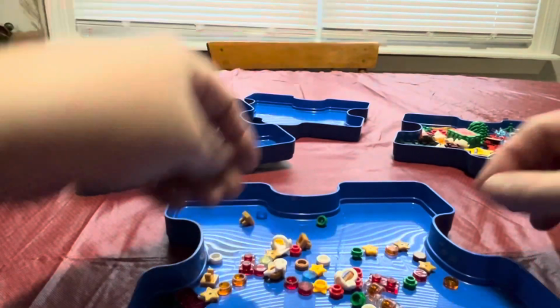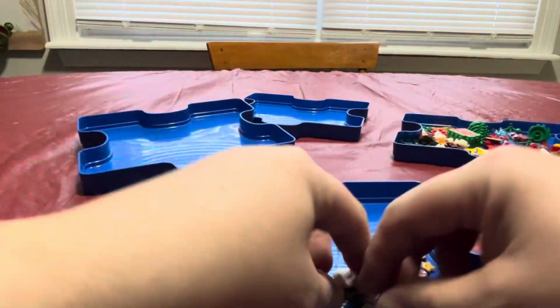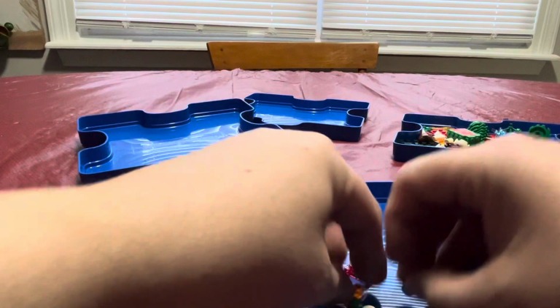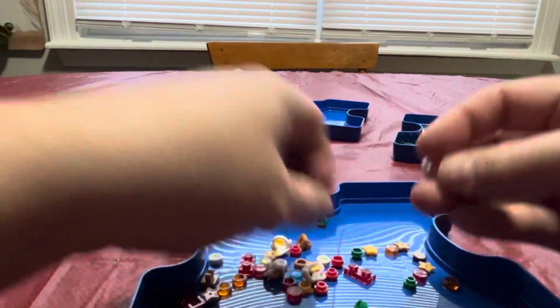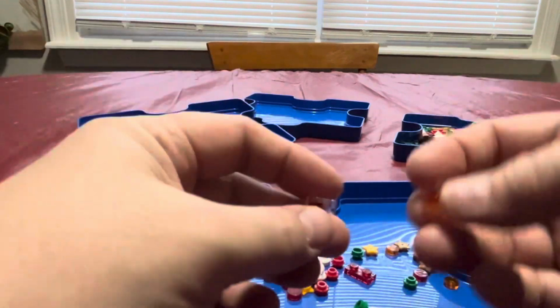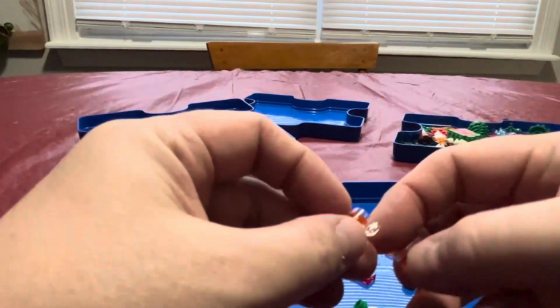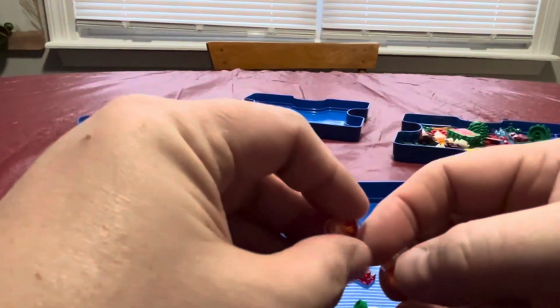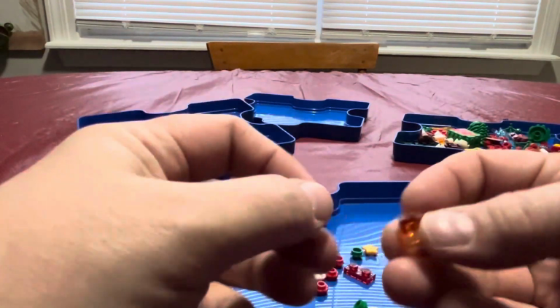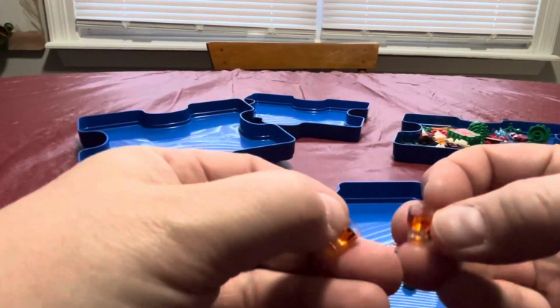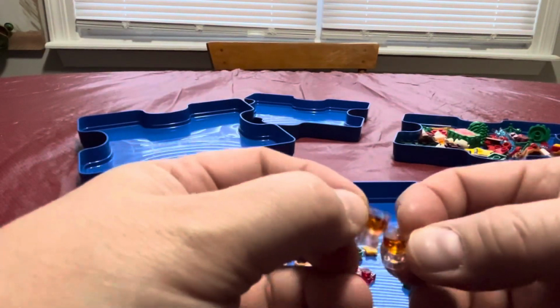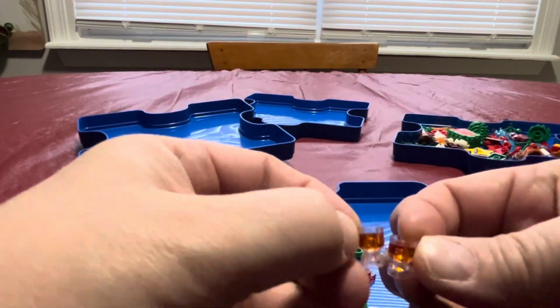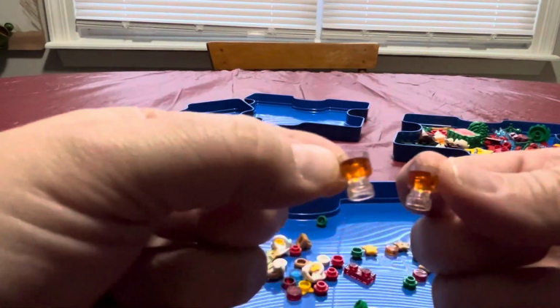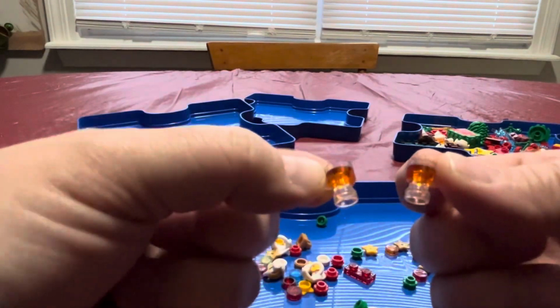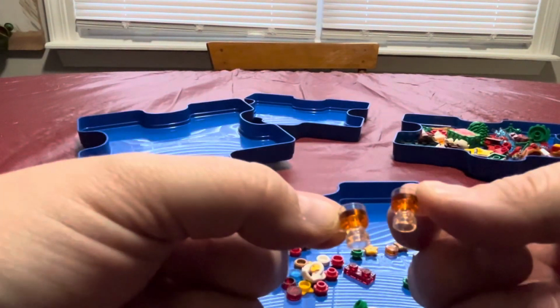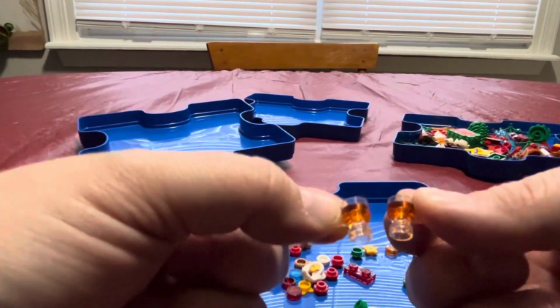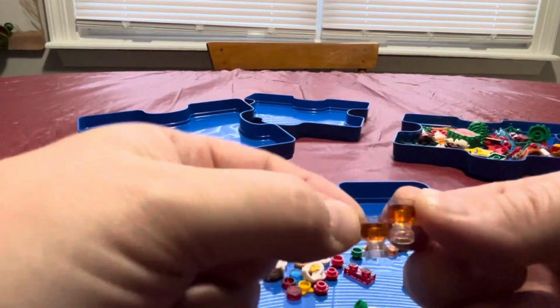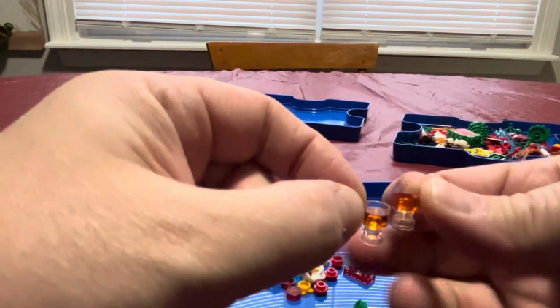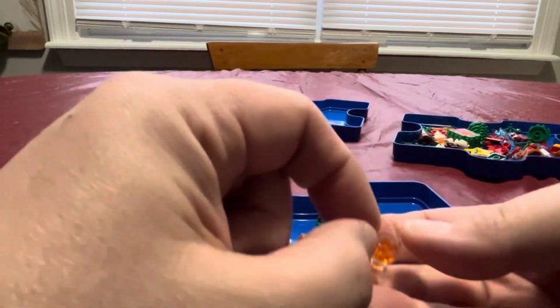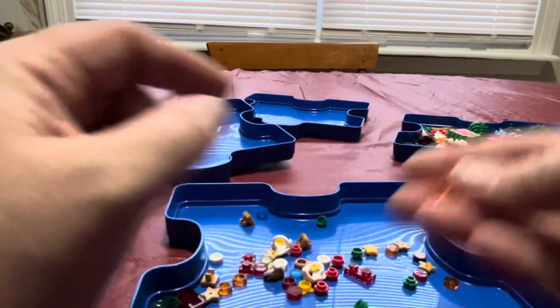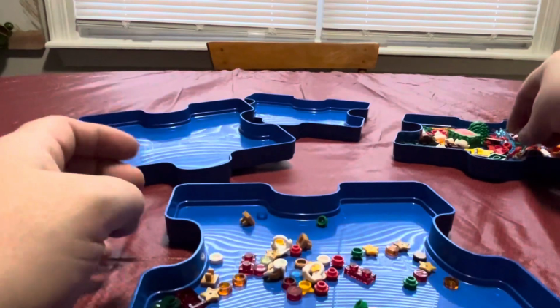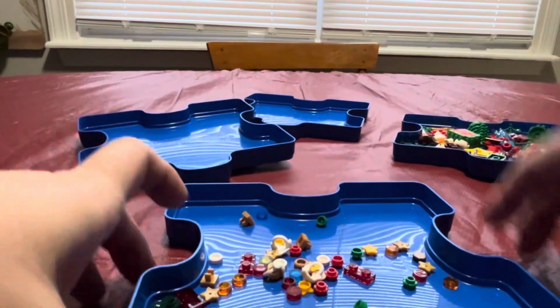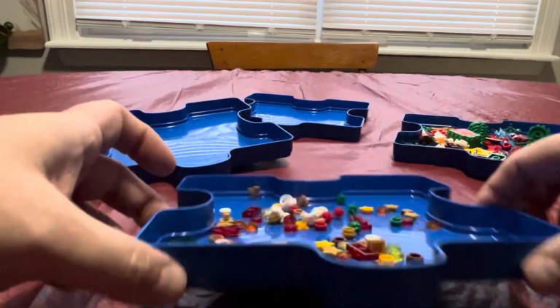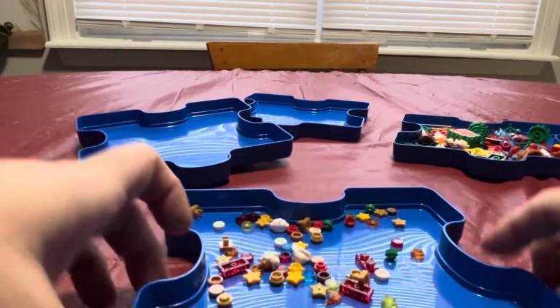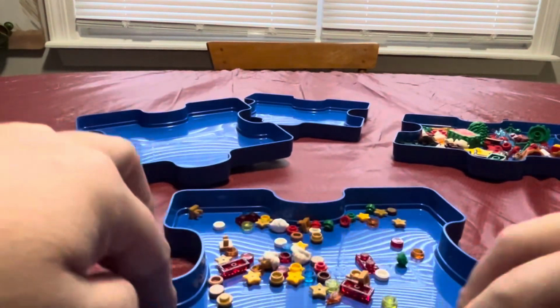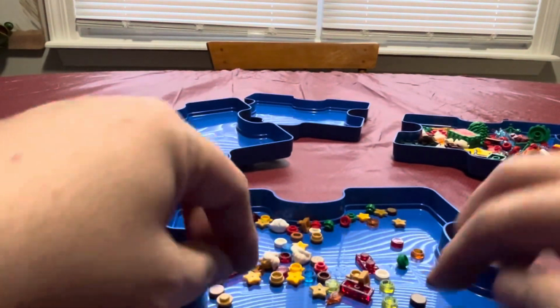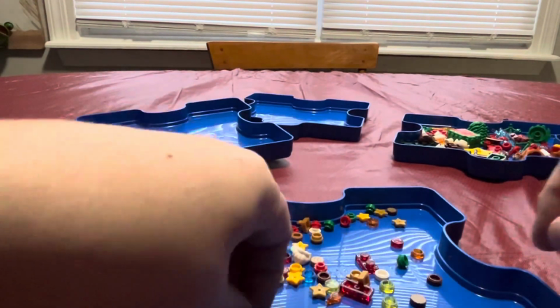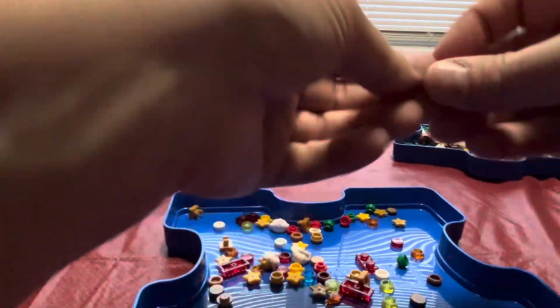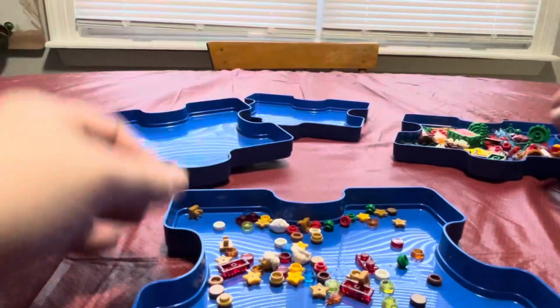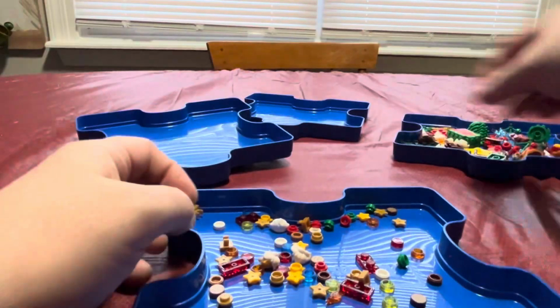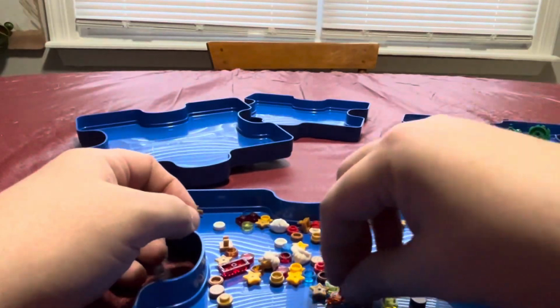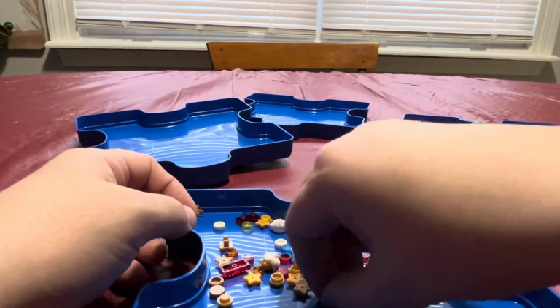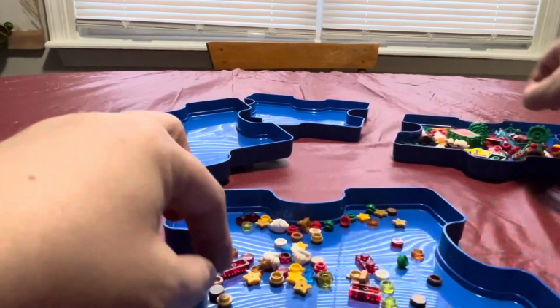We got our little mugs — we can have some mulled cider, or maybe hot toddies, depending on which you prefer. Got another green leaf here and another flame.